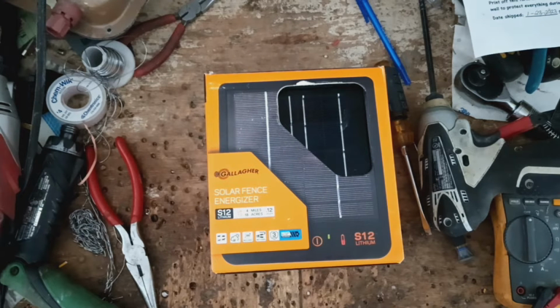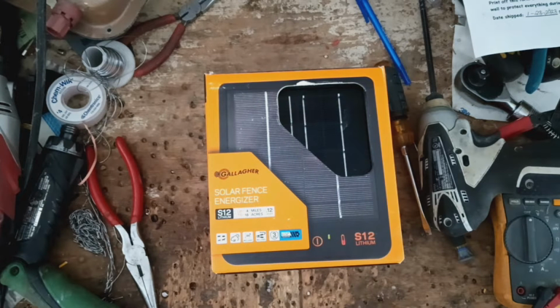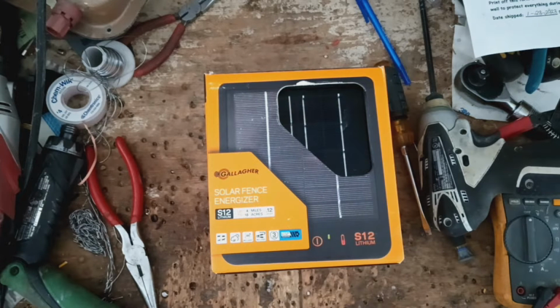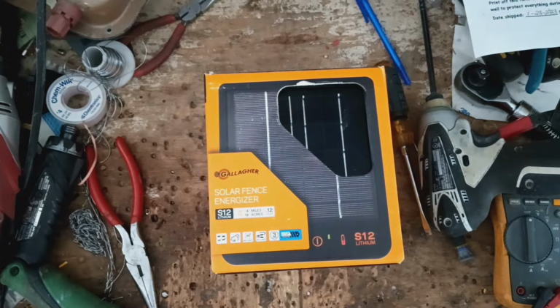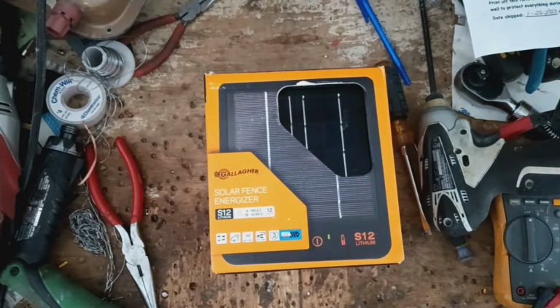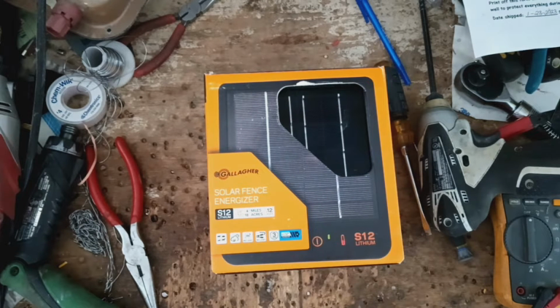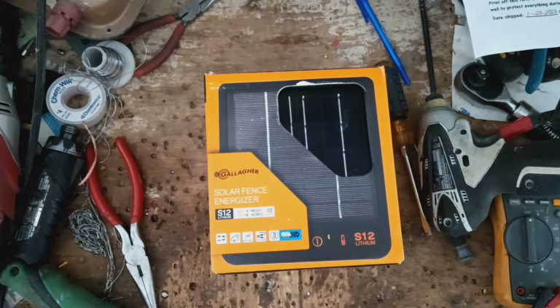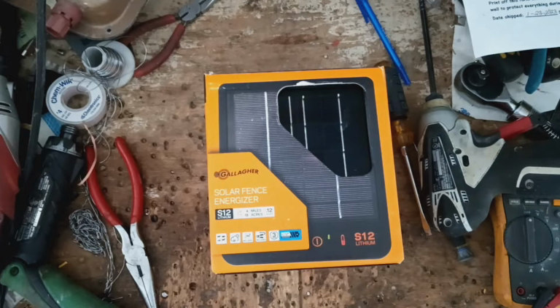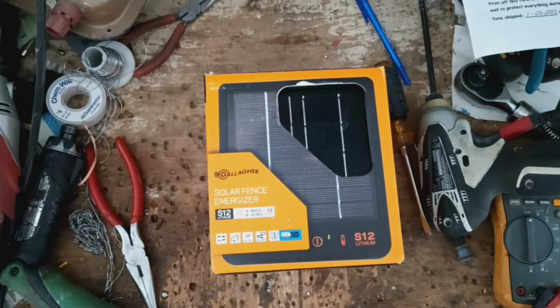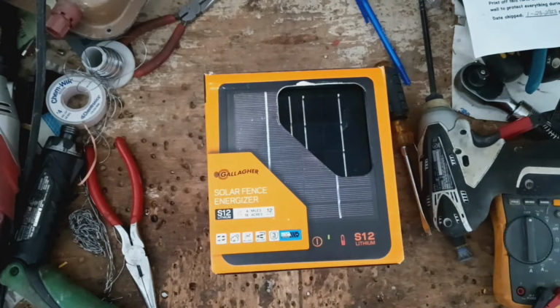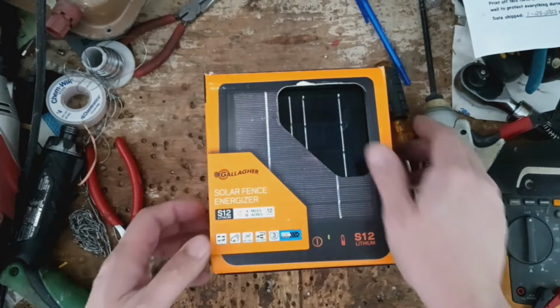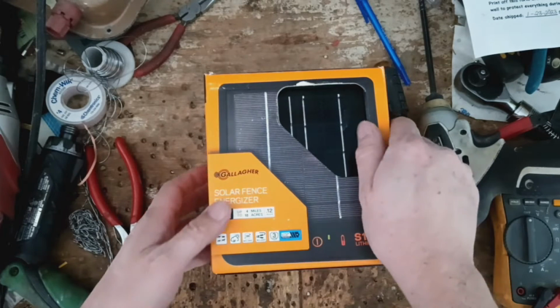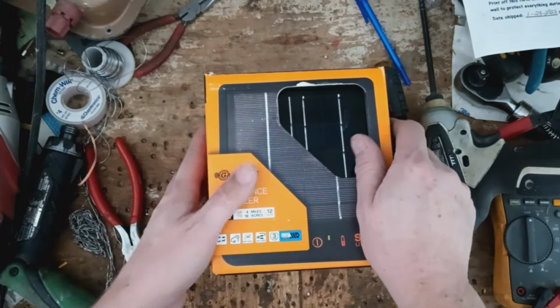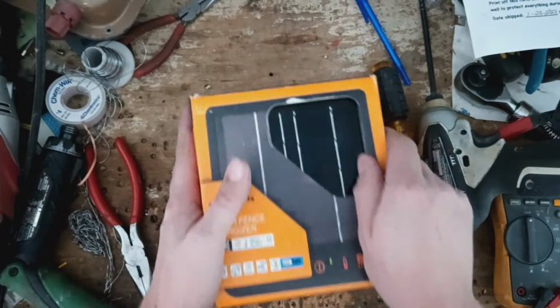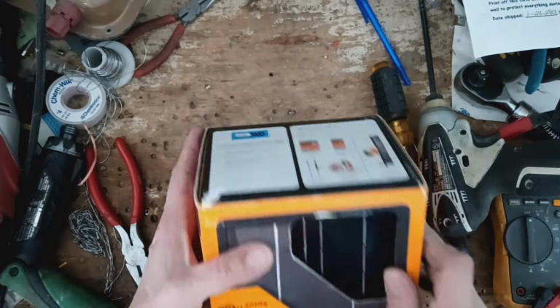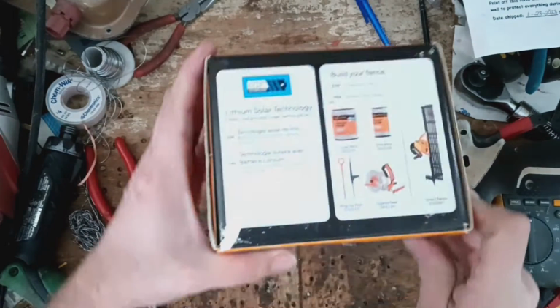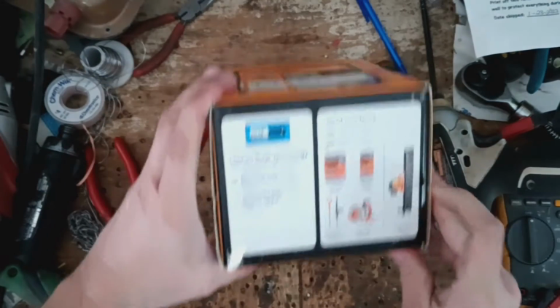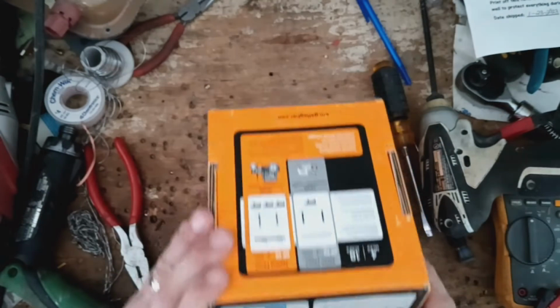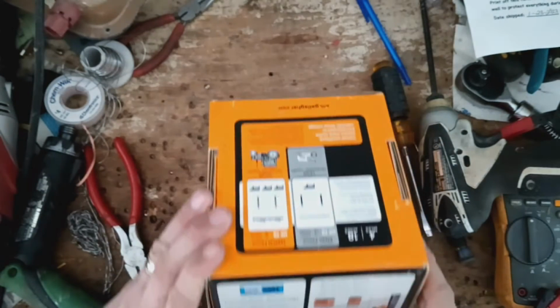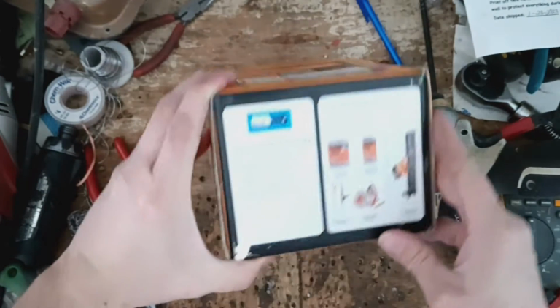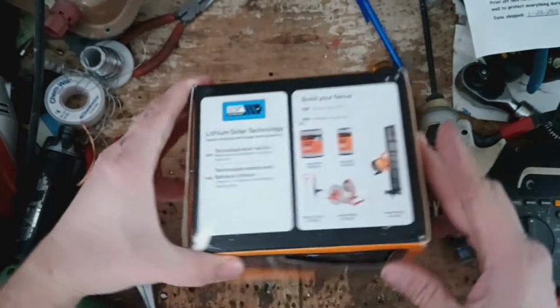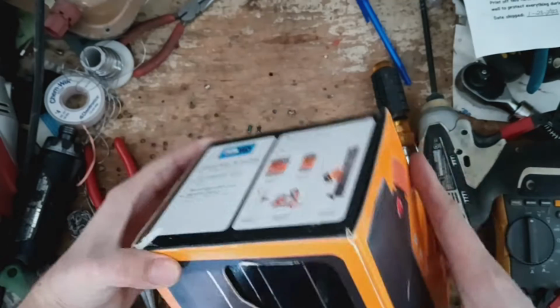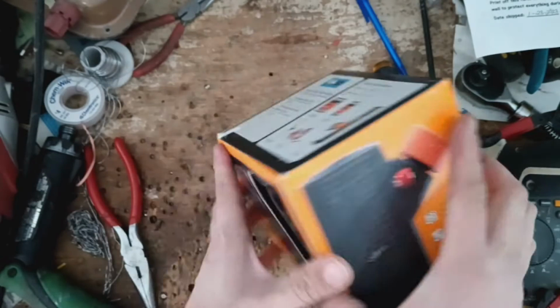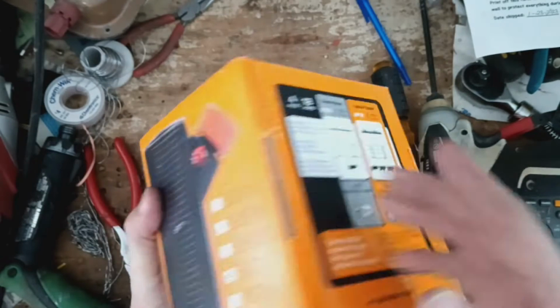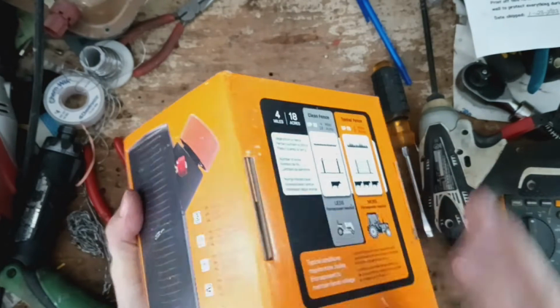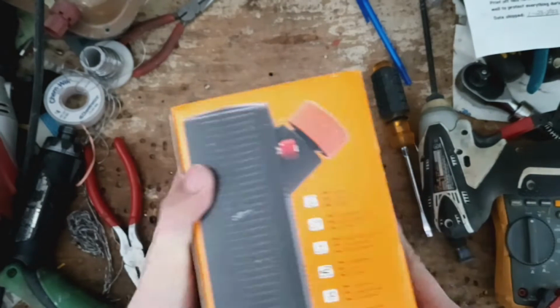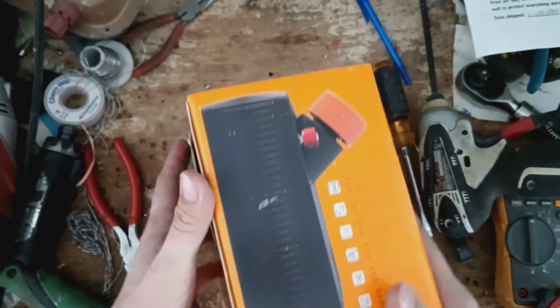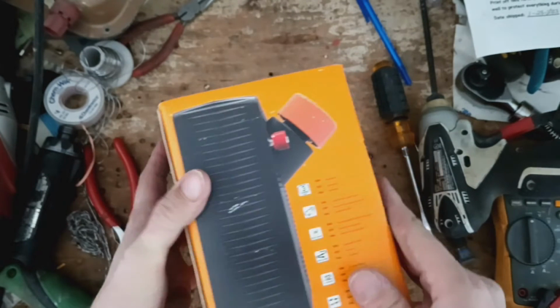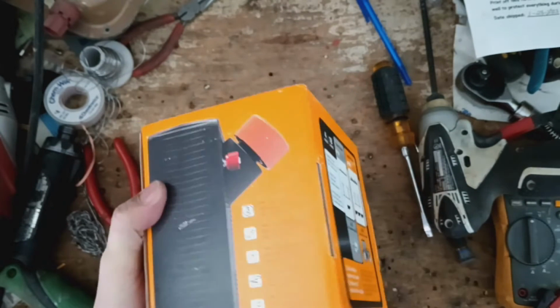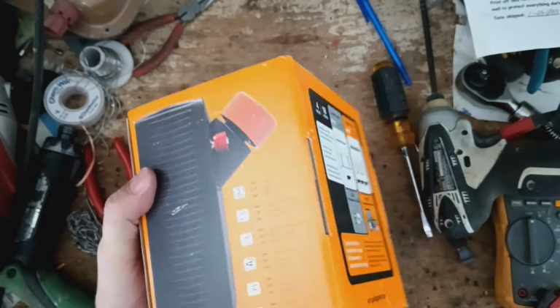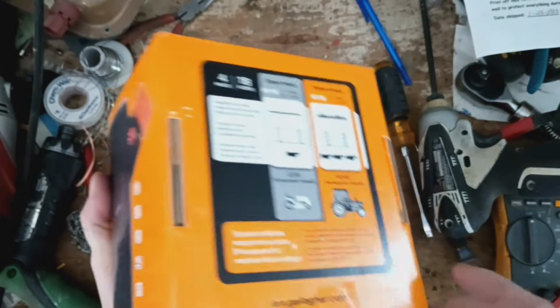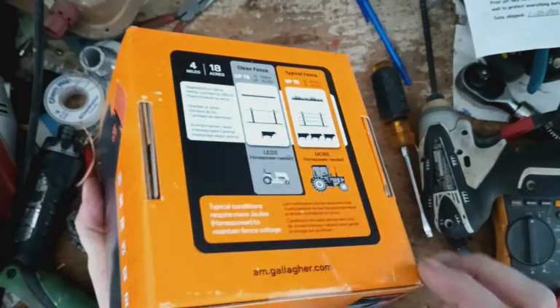The note on it says: dead, will not power on. What the heck is that supposed to mean? It's a fairly new unit — this model's only been around two years.